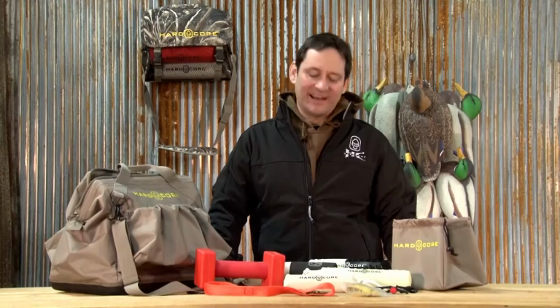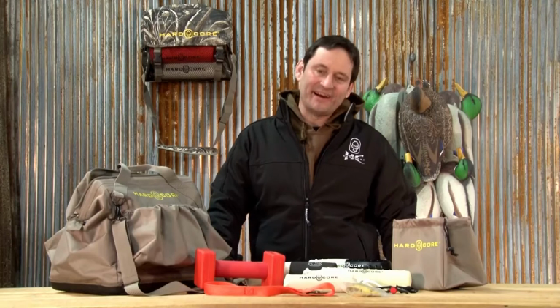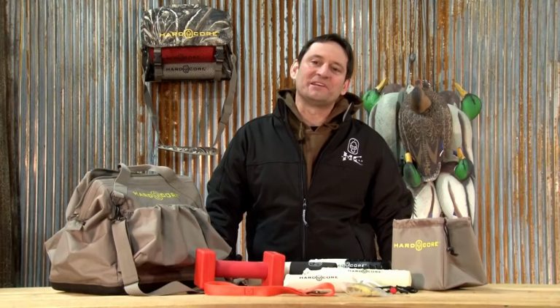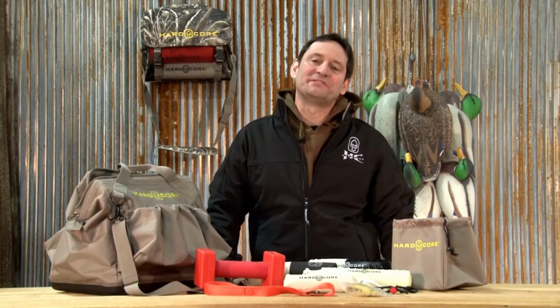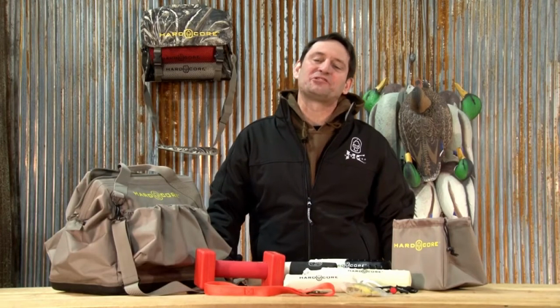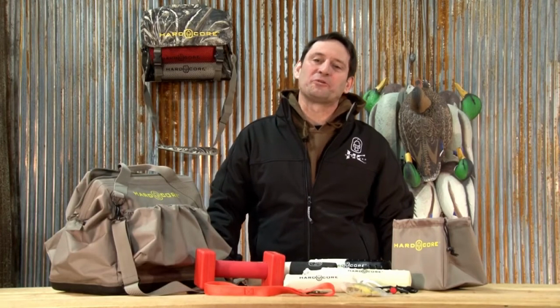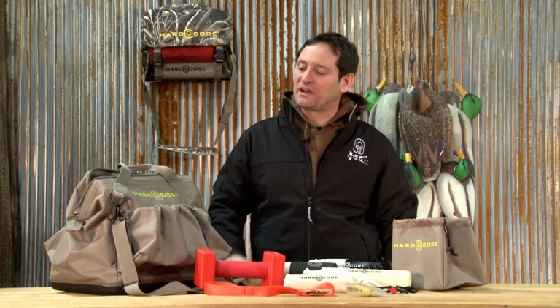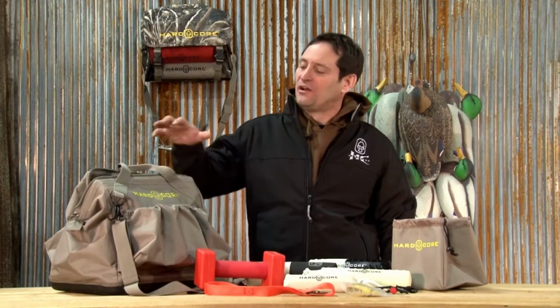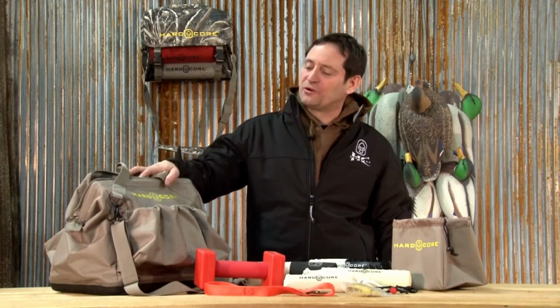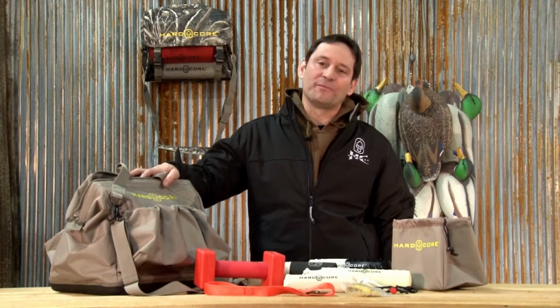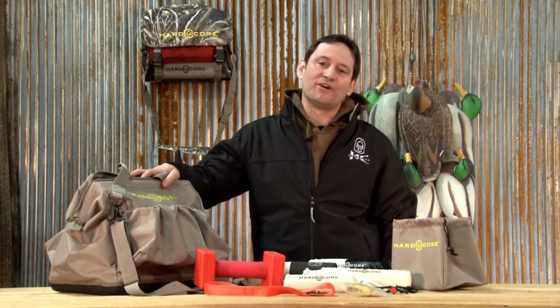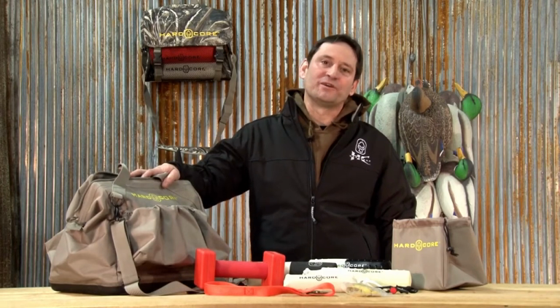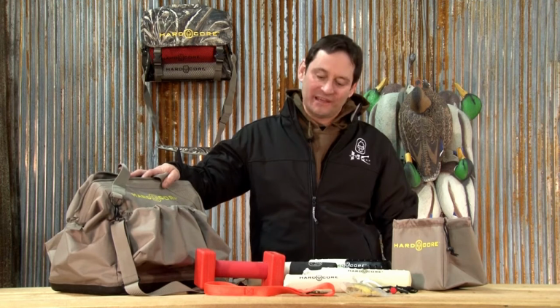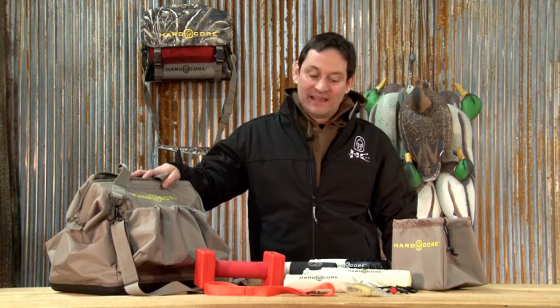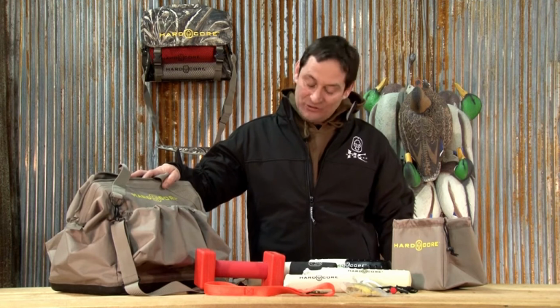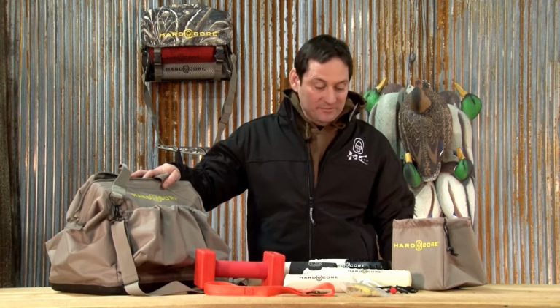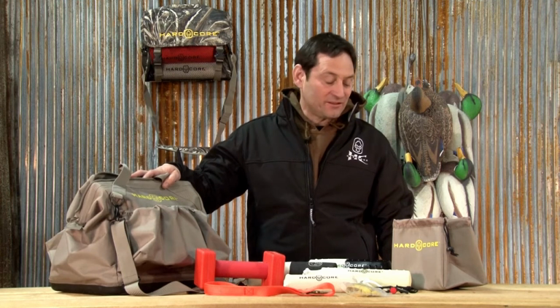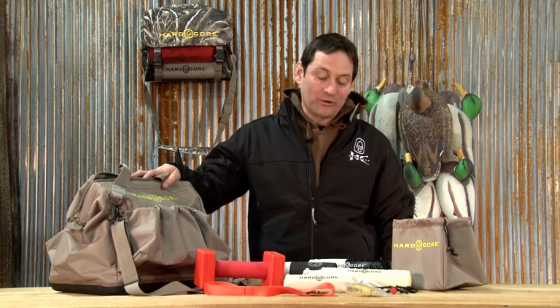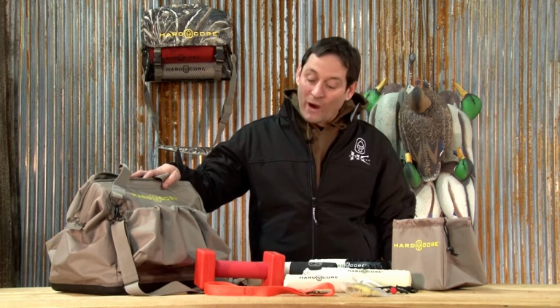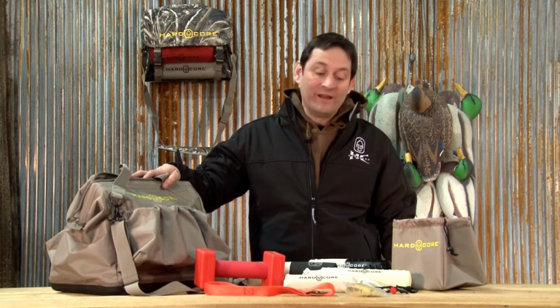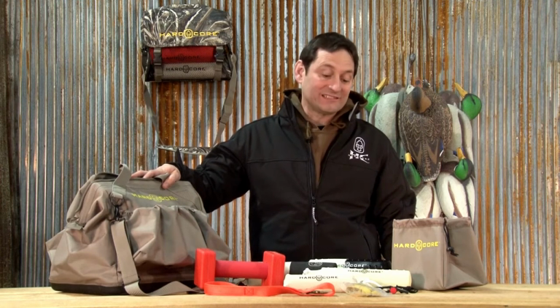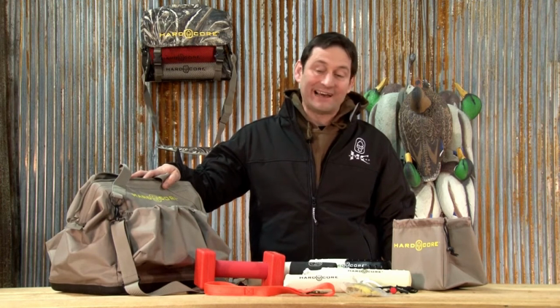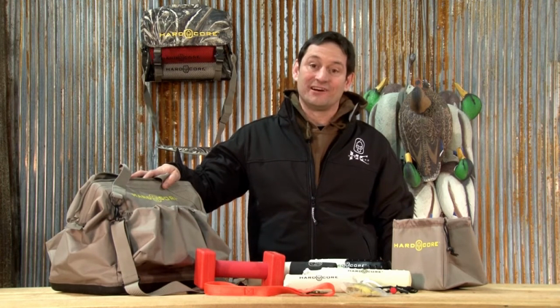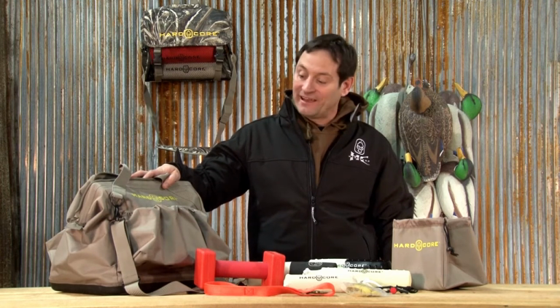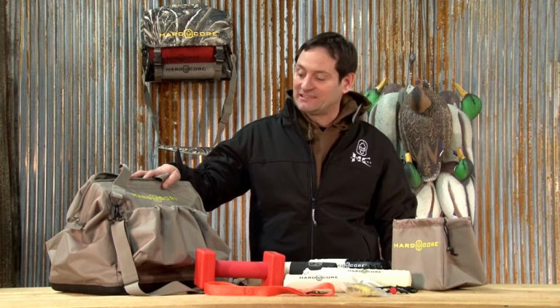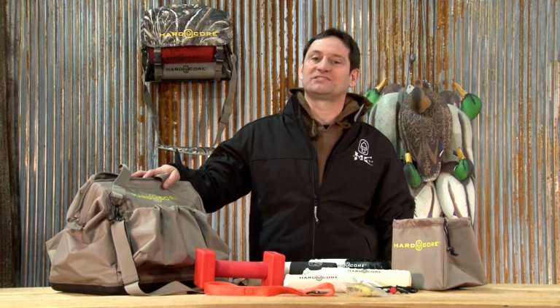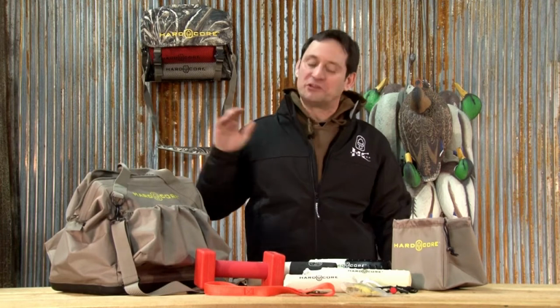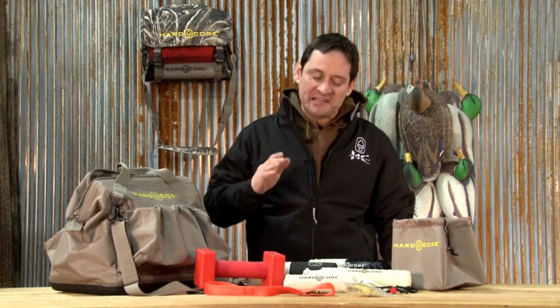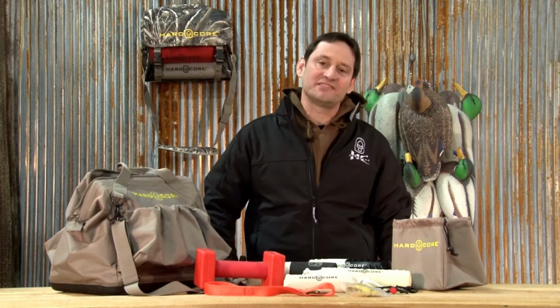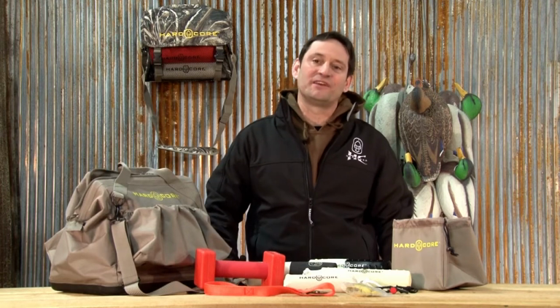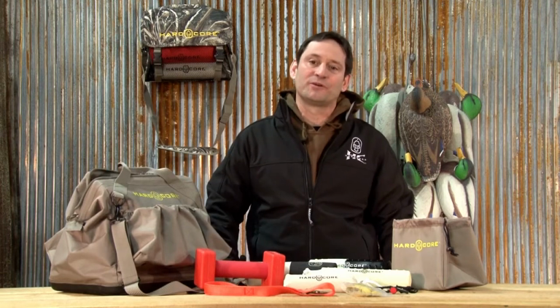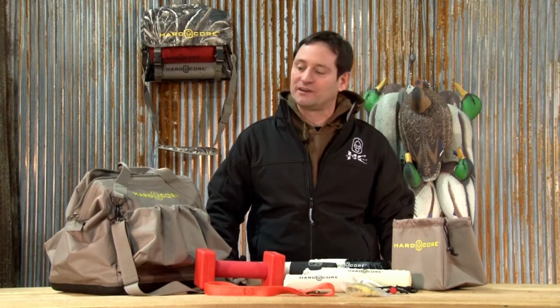Hi, I'm Mike Galloway. On today's Hardcore Gear Guide, we're going to talk about our dog training kit. You're probably looking at the table going, wow, that's a lot of stuff. Yeah, it is a lot of stuff because you need a lot of stuff to help train dogs.